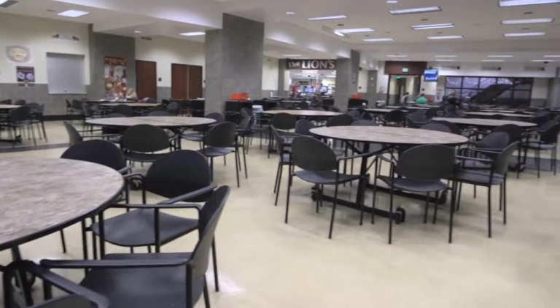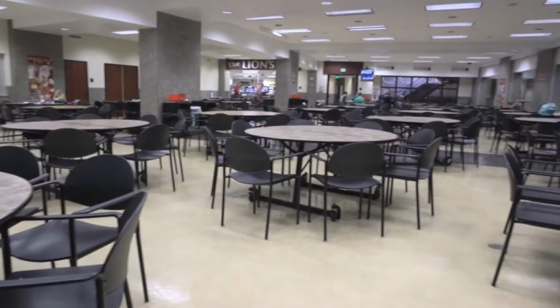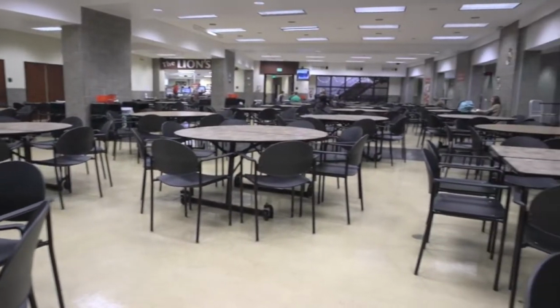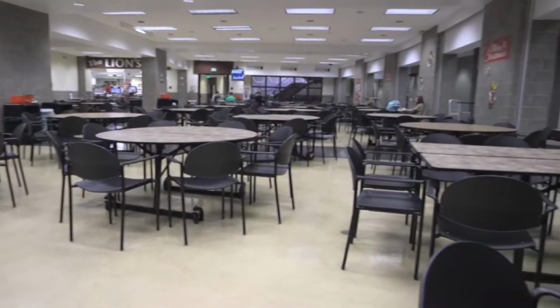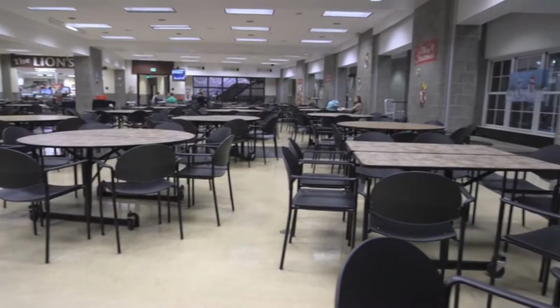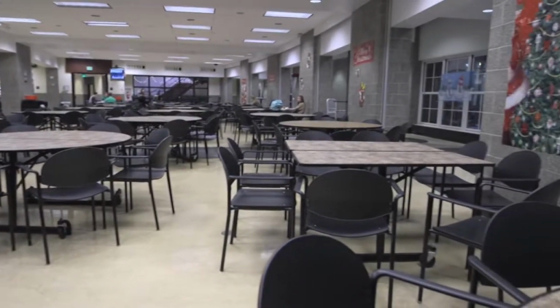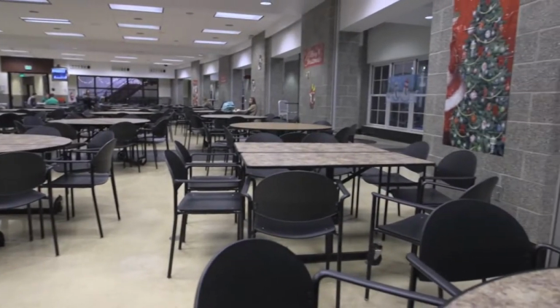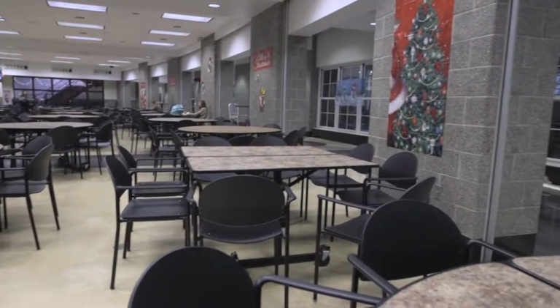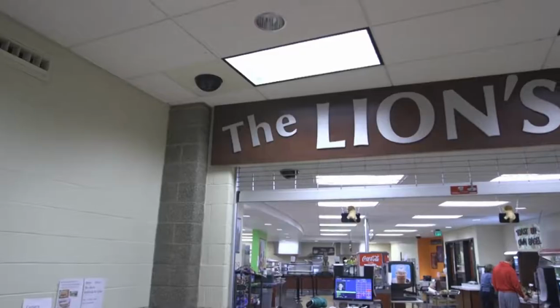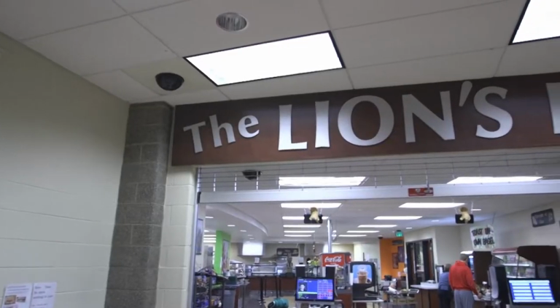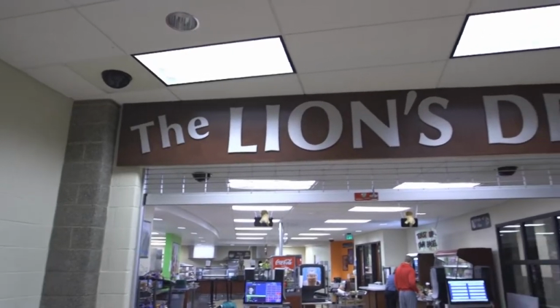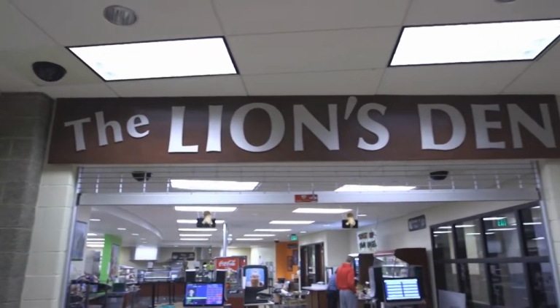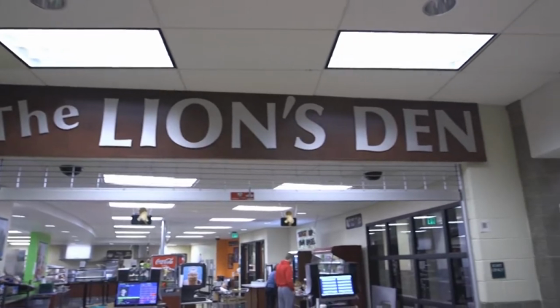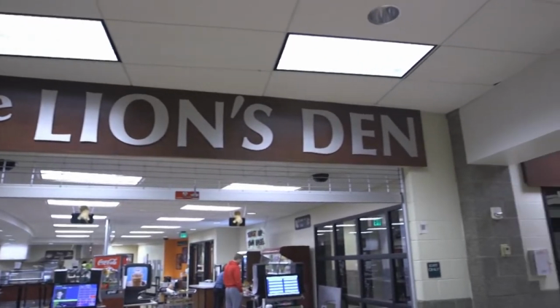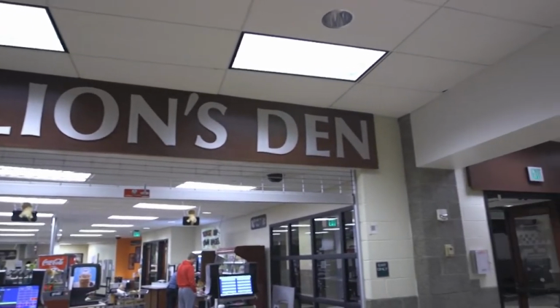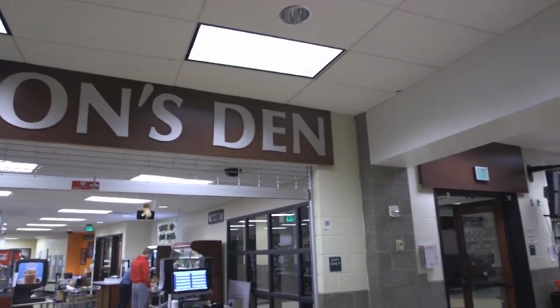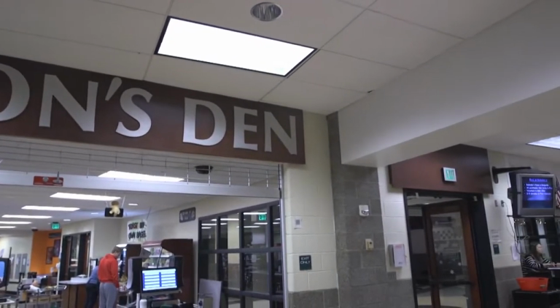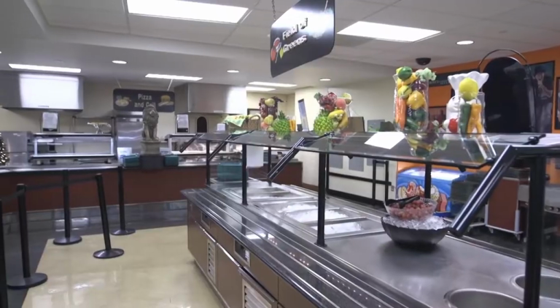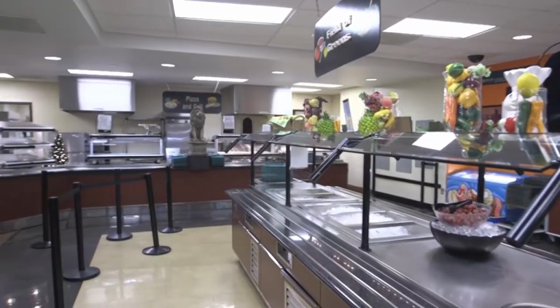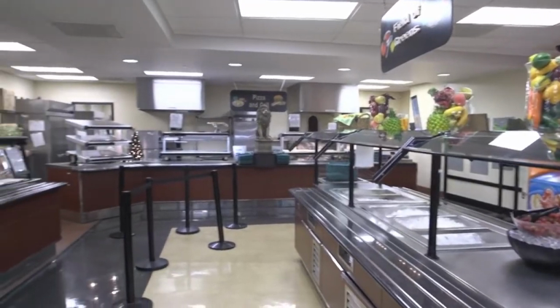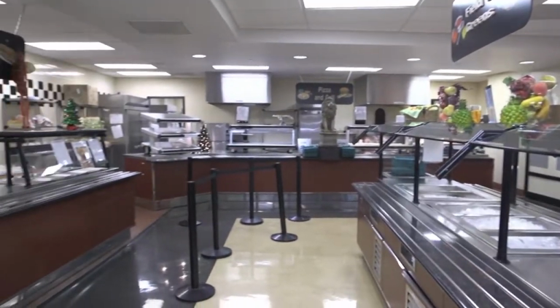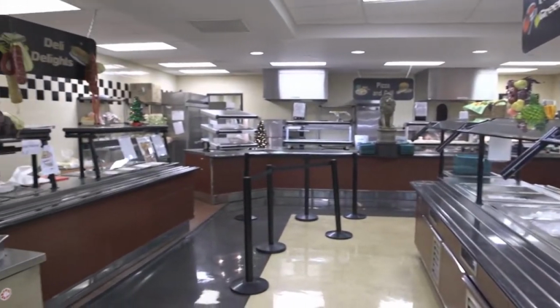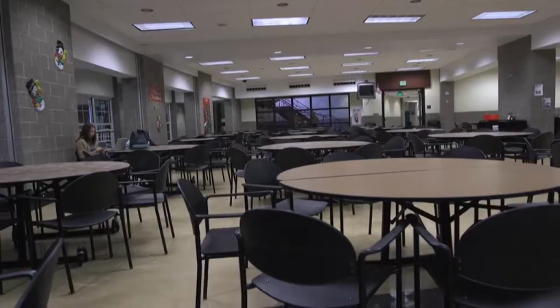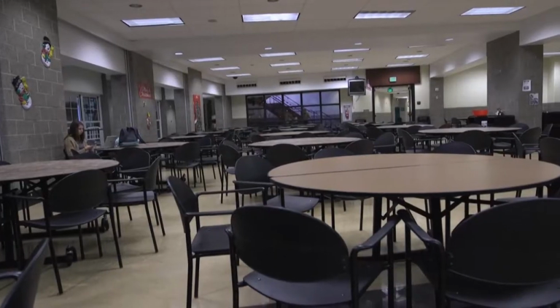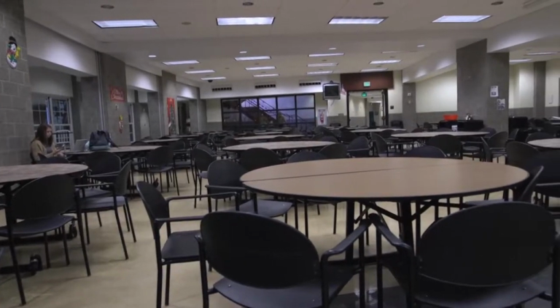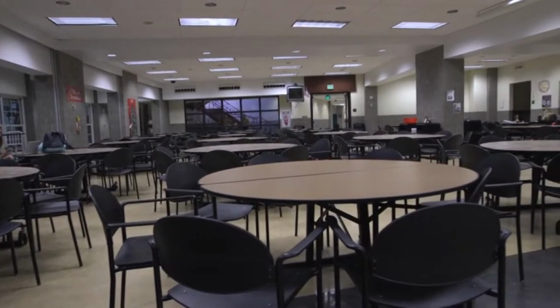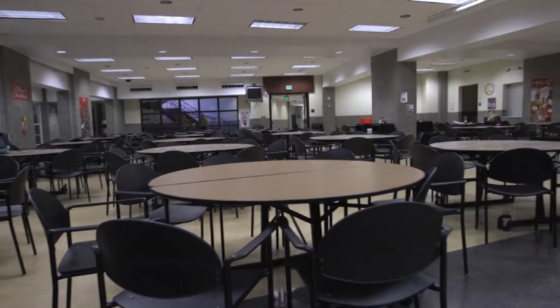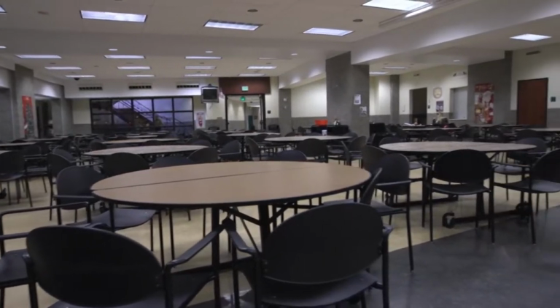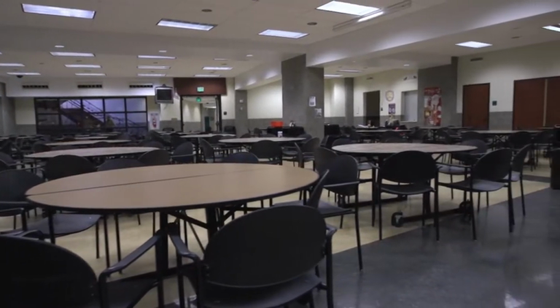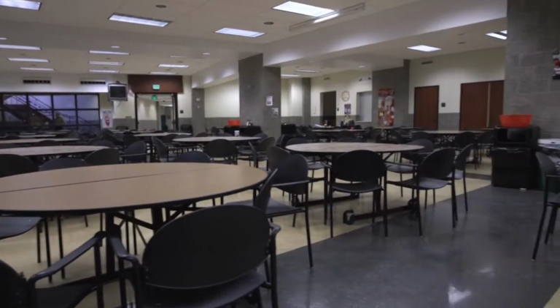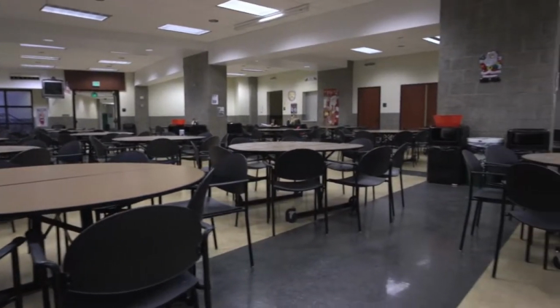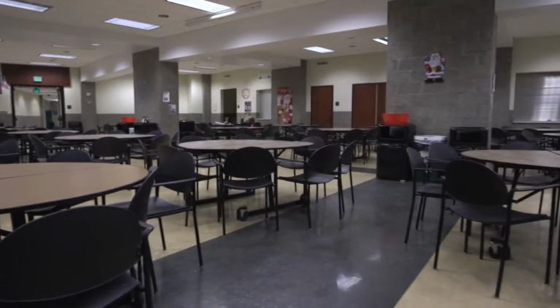The commons are capable of holding a large amount of people, including full-sized tables that allow it to fulfill its role as a cafeteria. The commons are also attached to the food services kitchen, giving the possibility for catering.